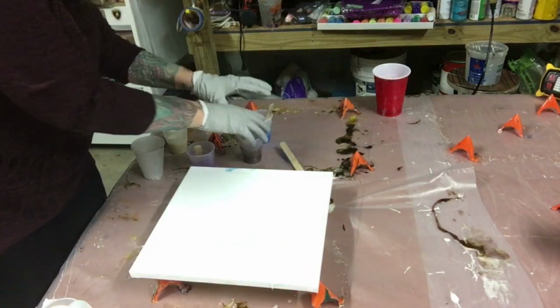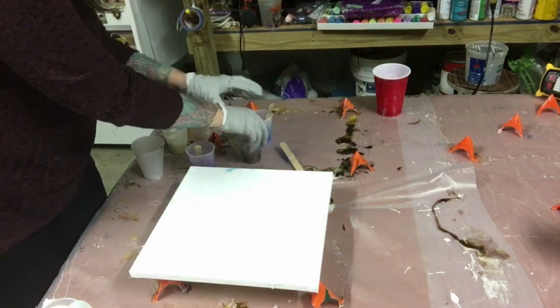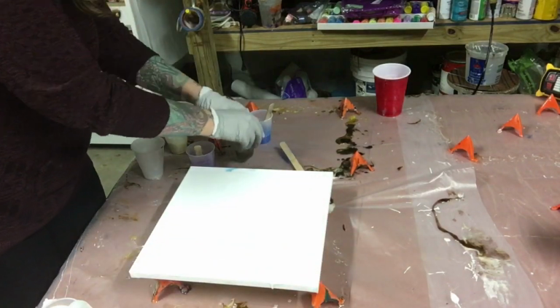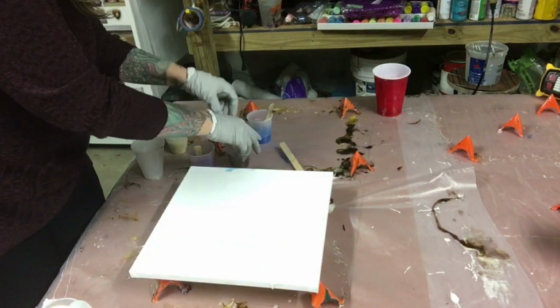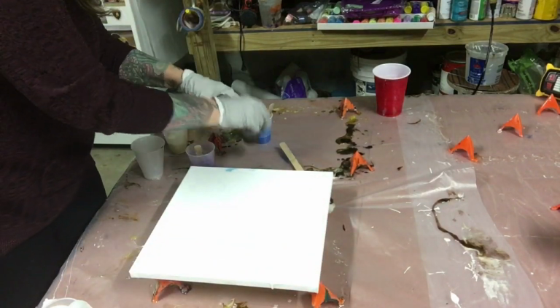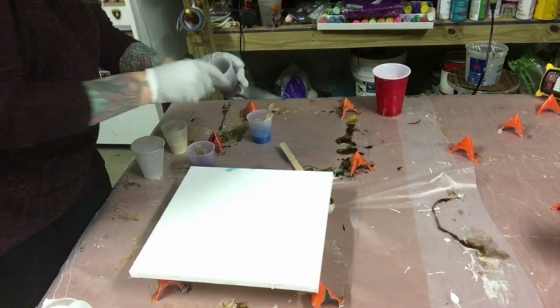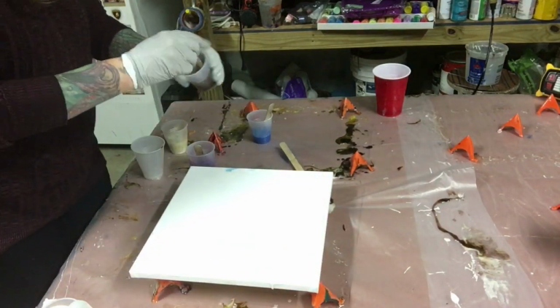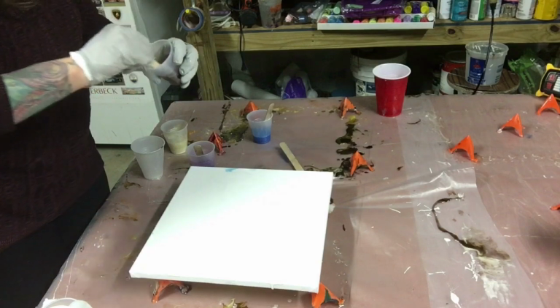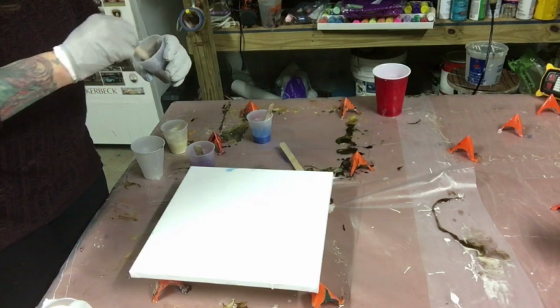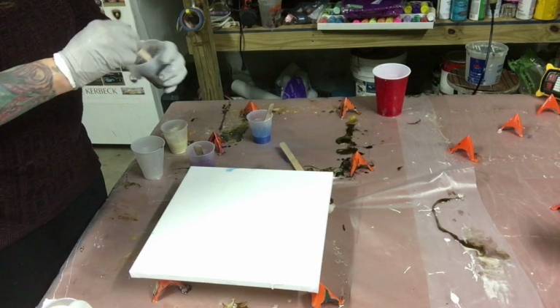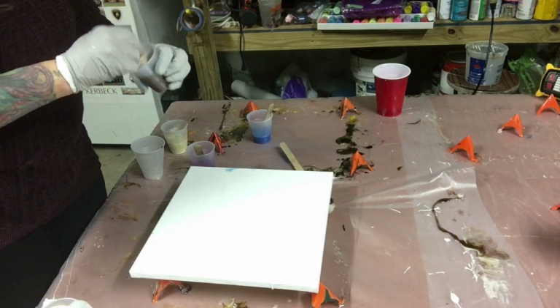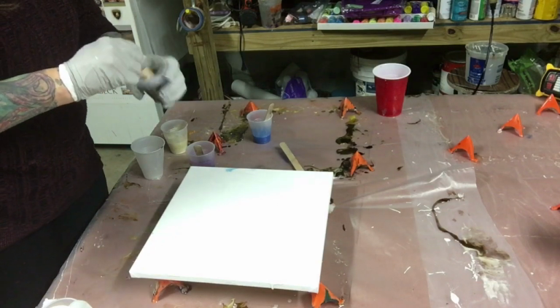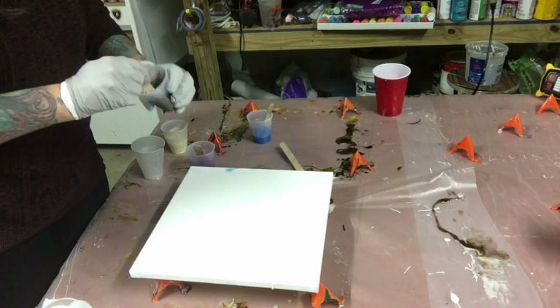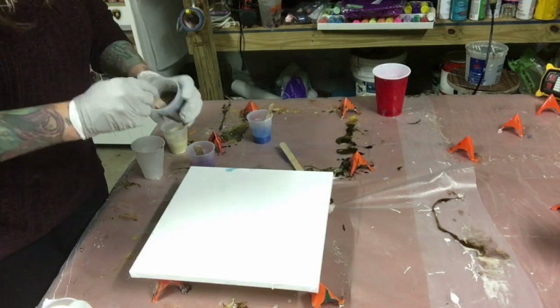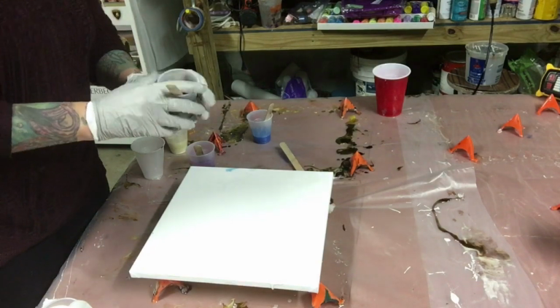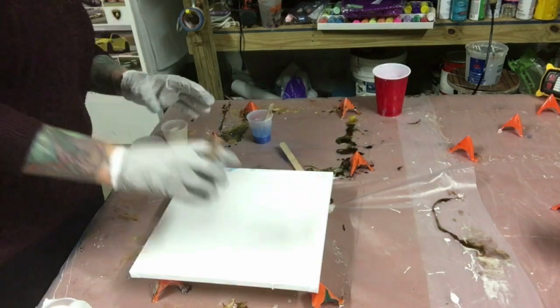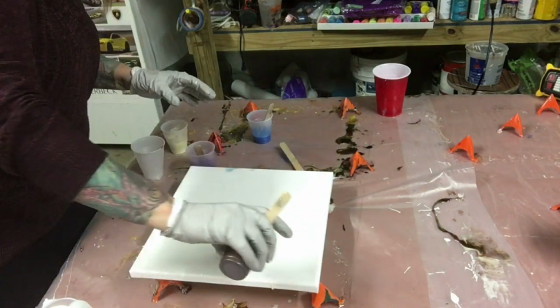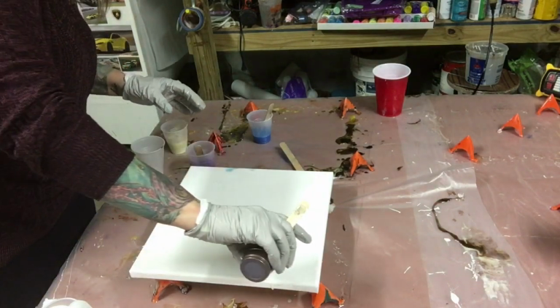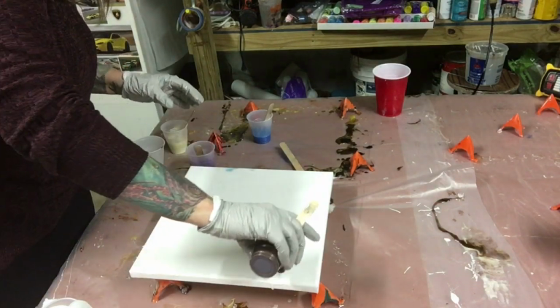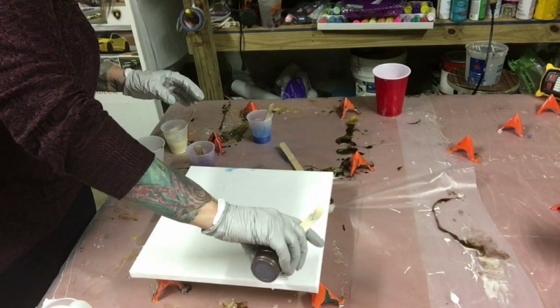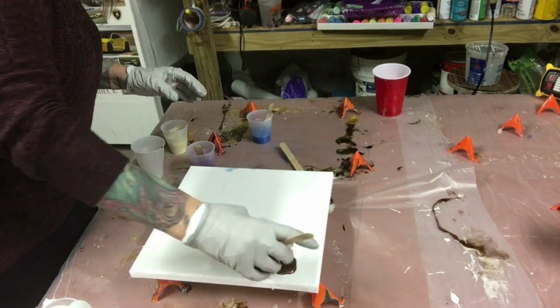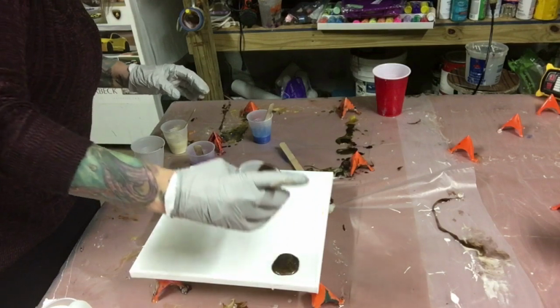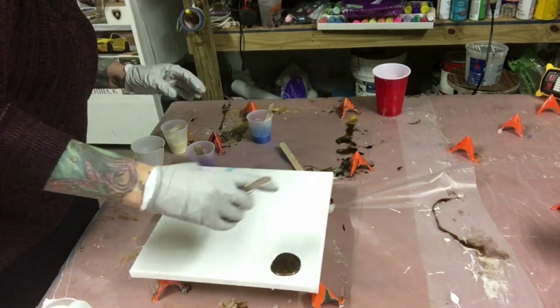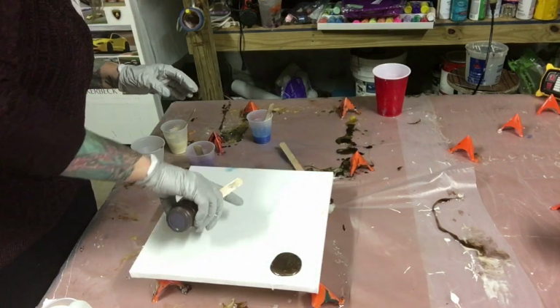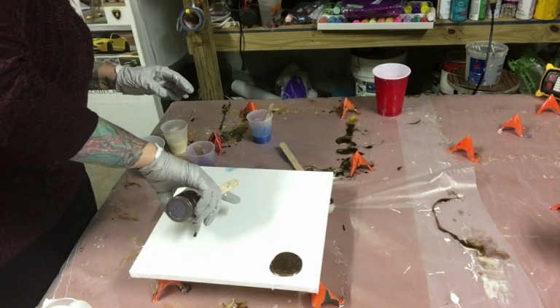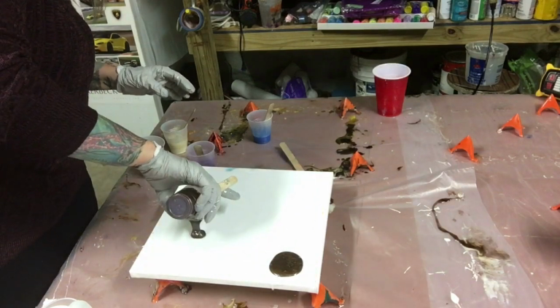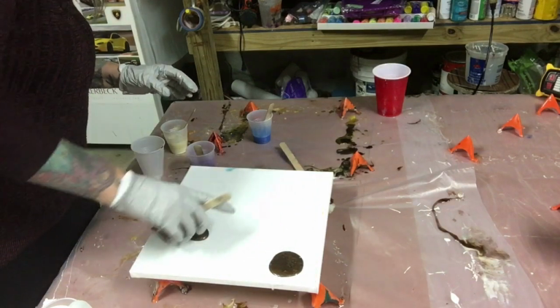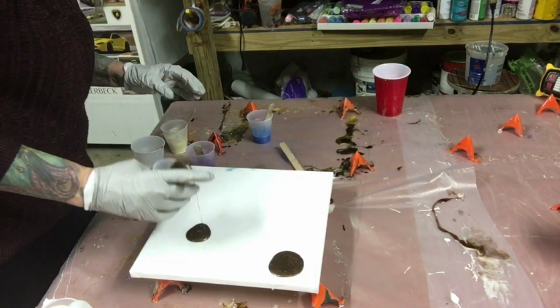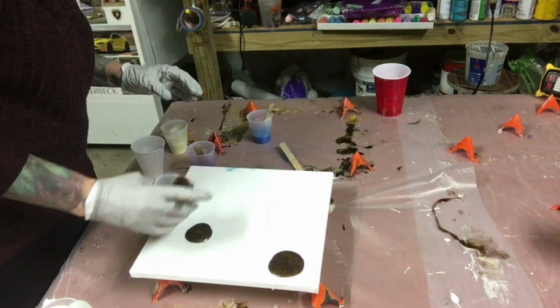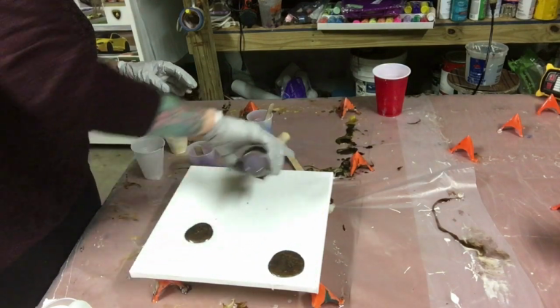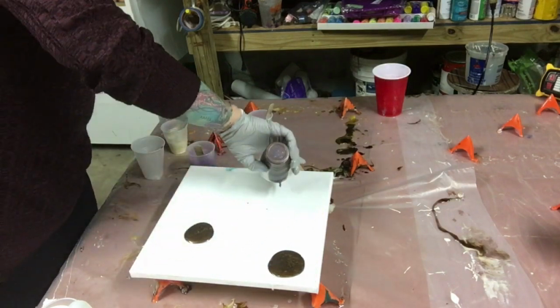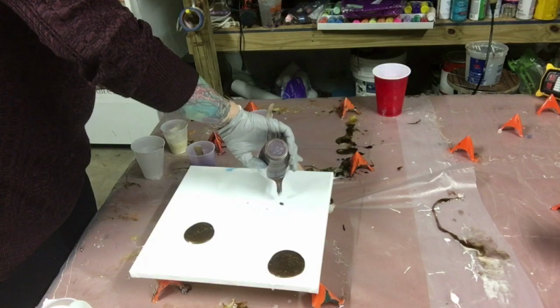So I'm going to do brown first. I'll pour it anywhere — I'm going to do something a little bit different this time.